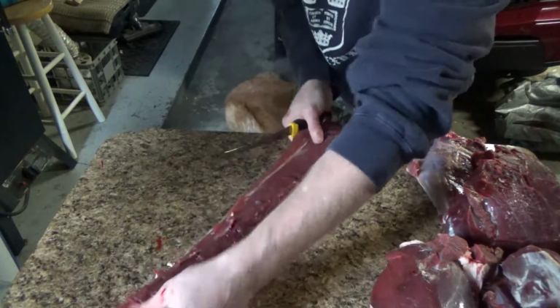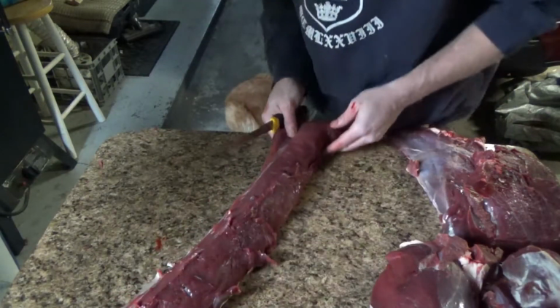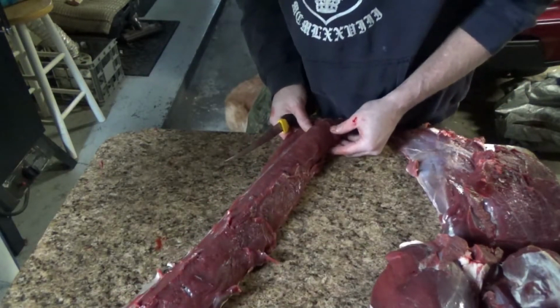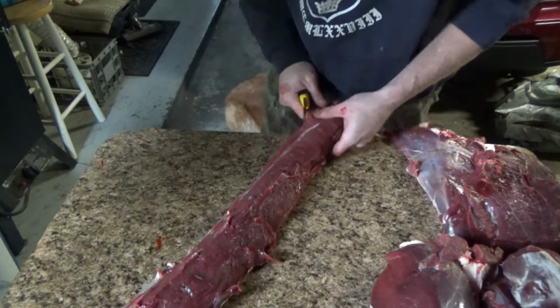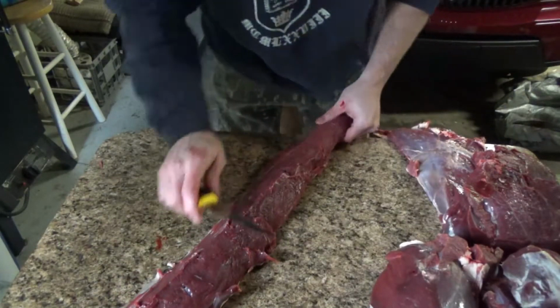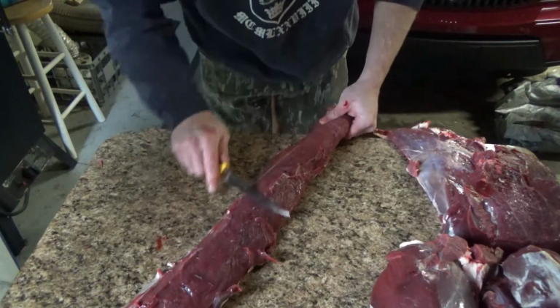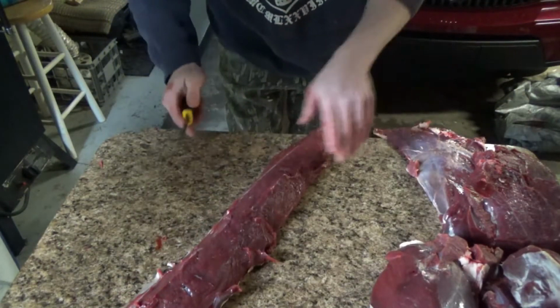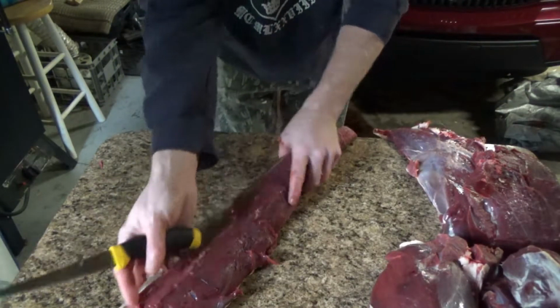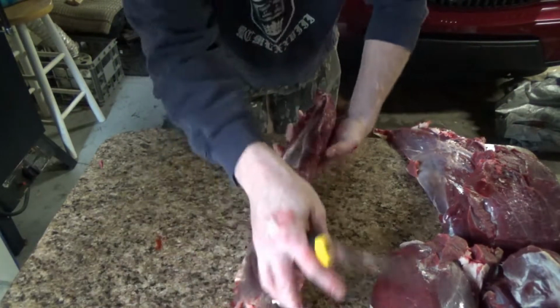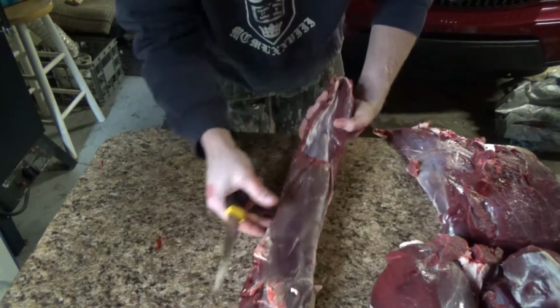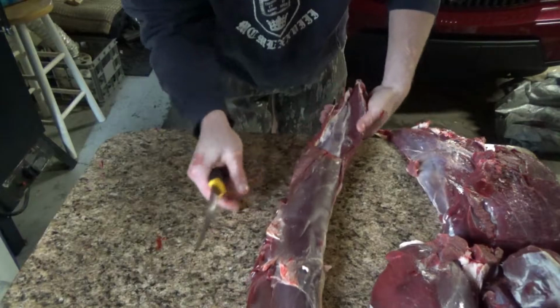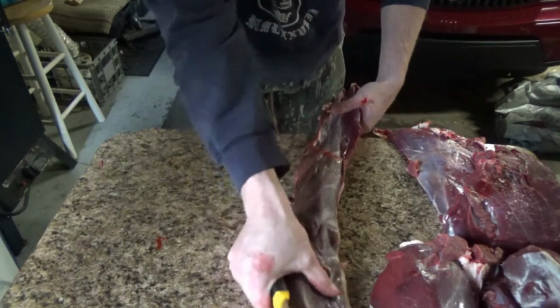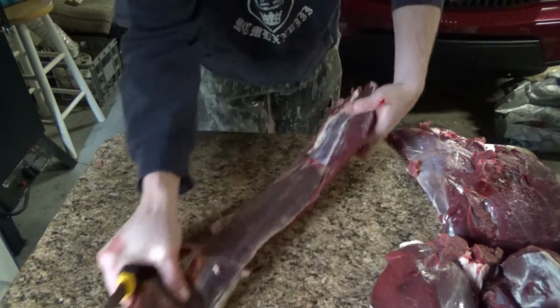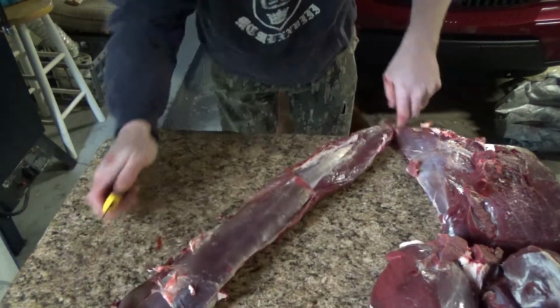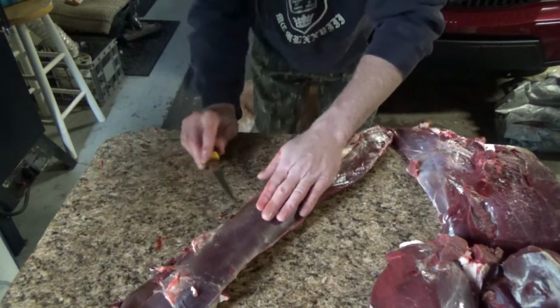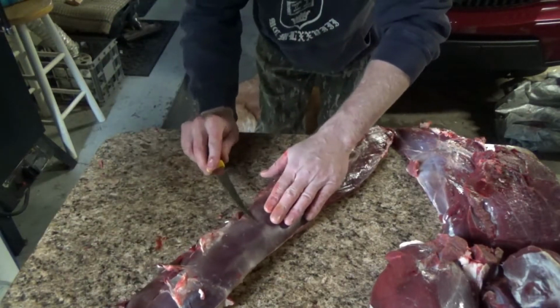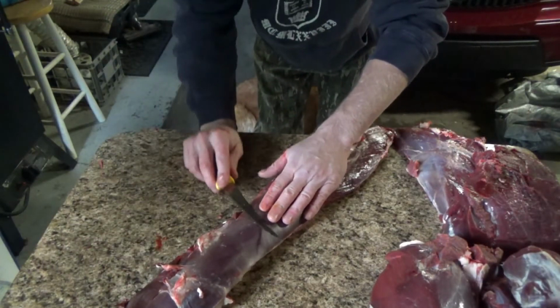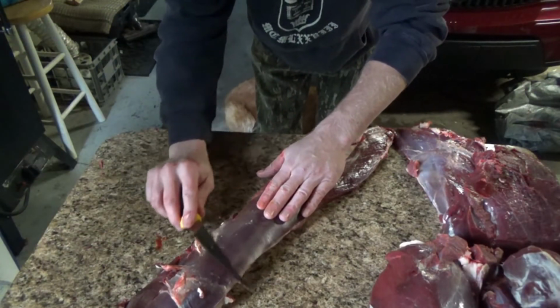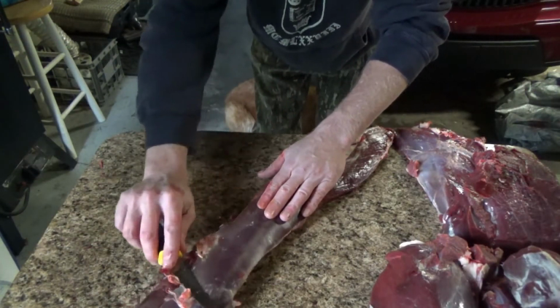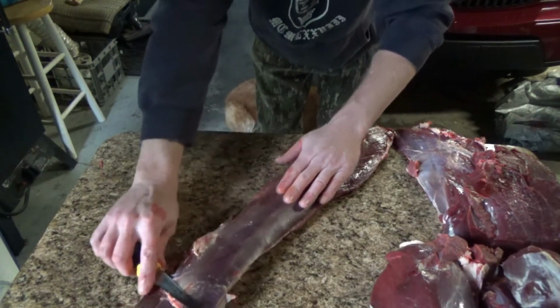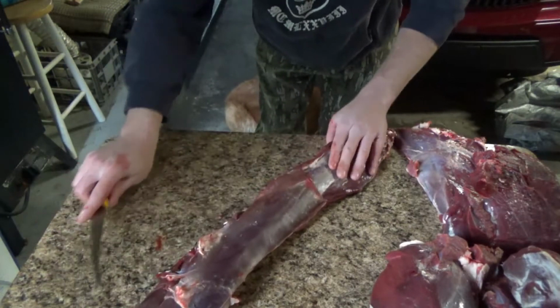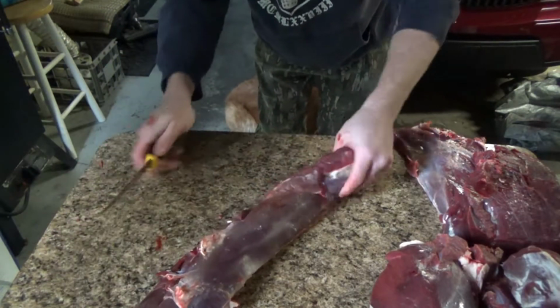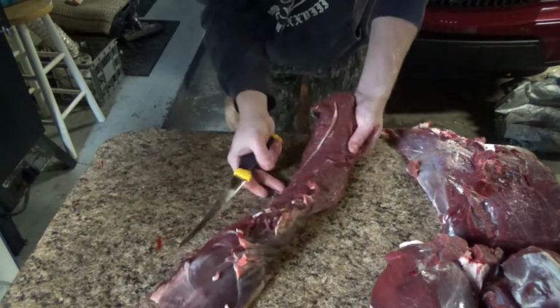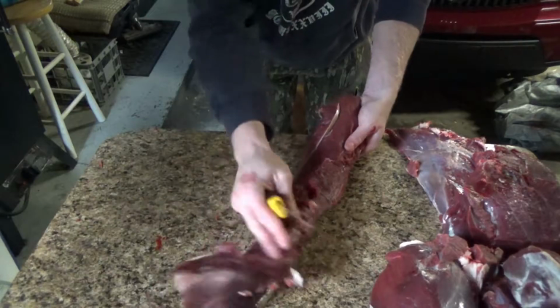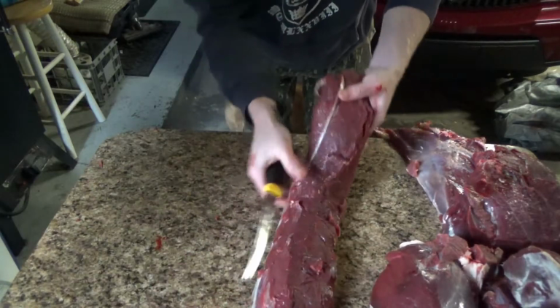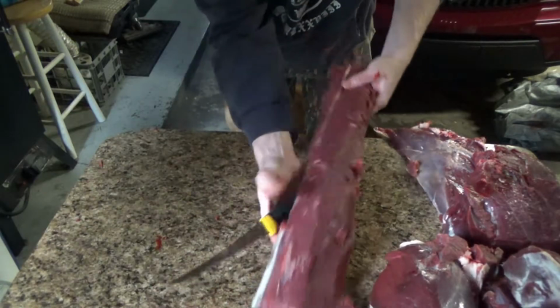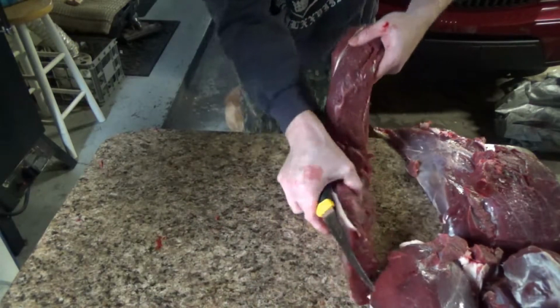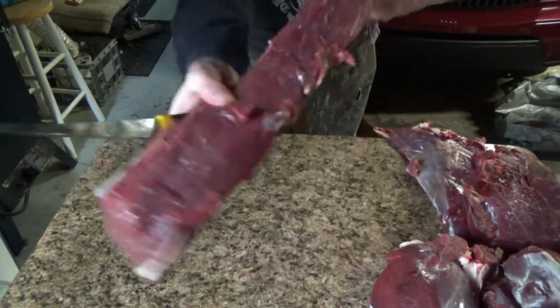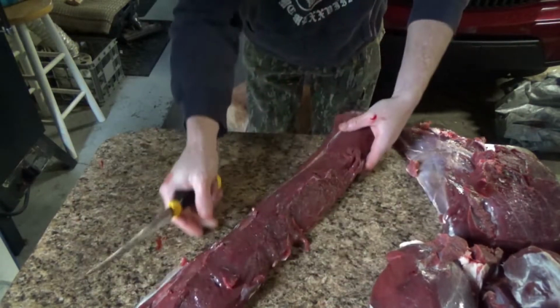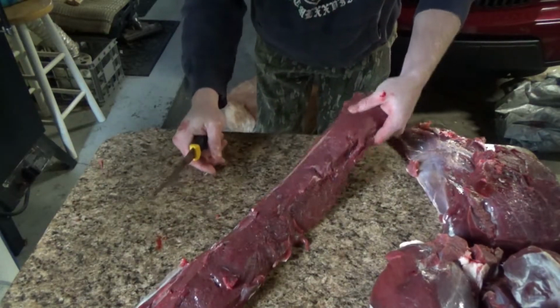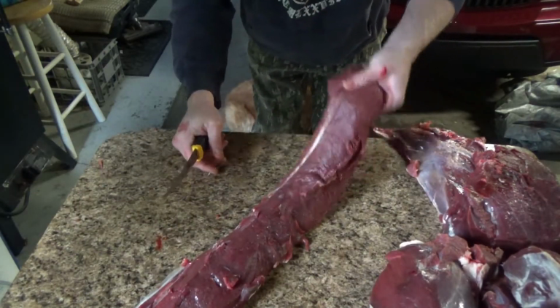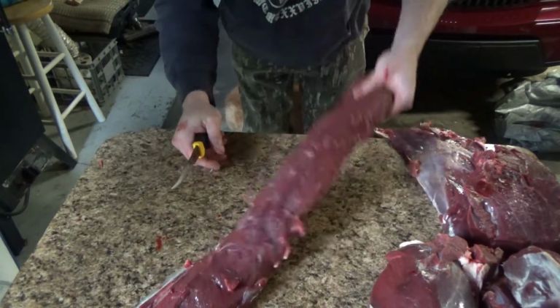Clean that up. Just run it around, you'll get that piece of leg meat there. Don't go too deep because it gets too much tendon on there — it ain't worth it, ain't worth nothing.